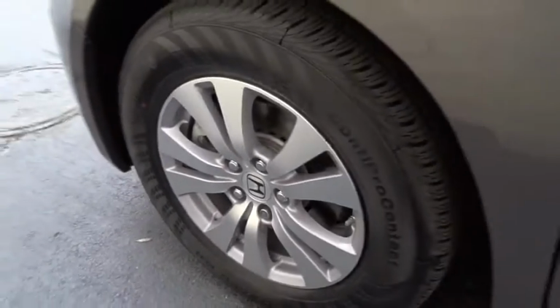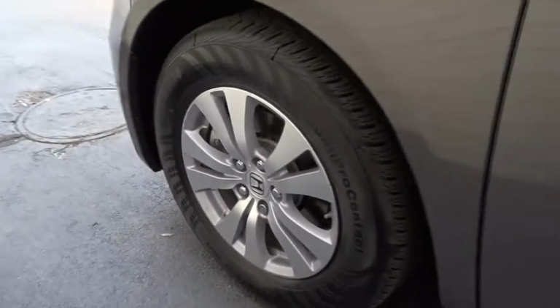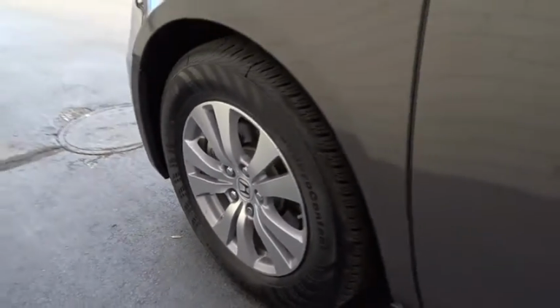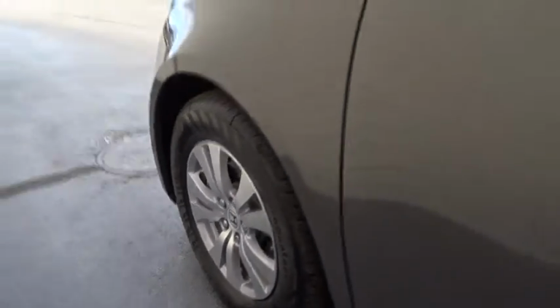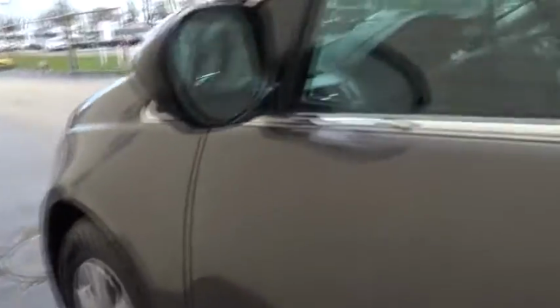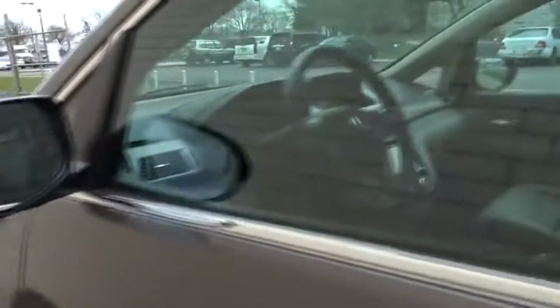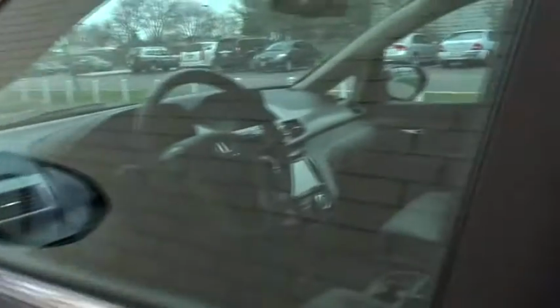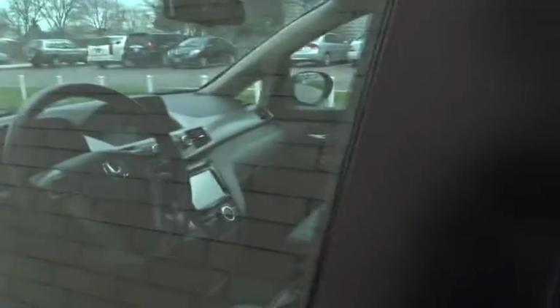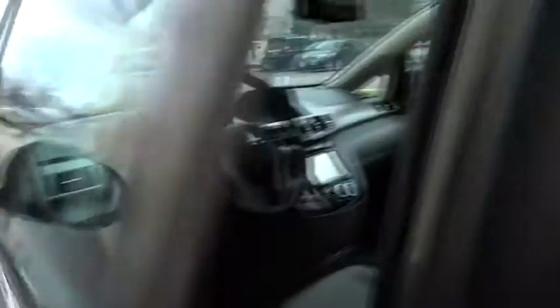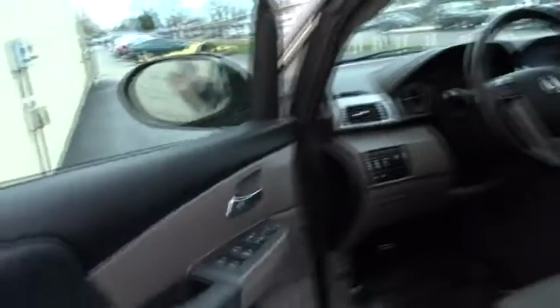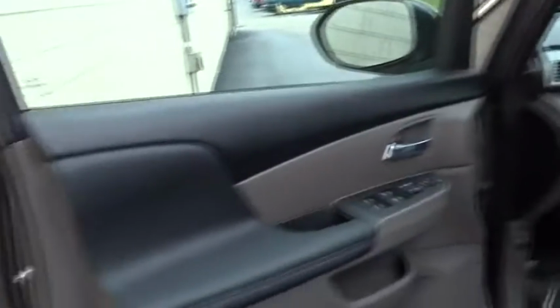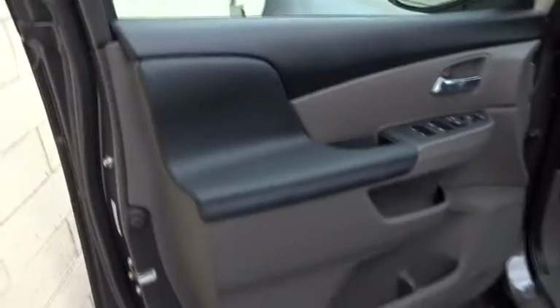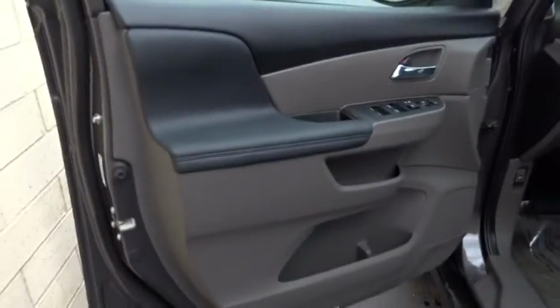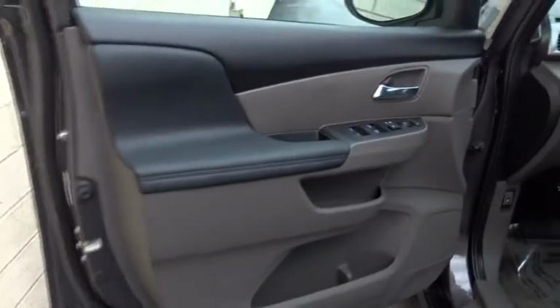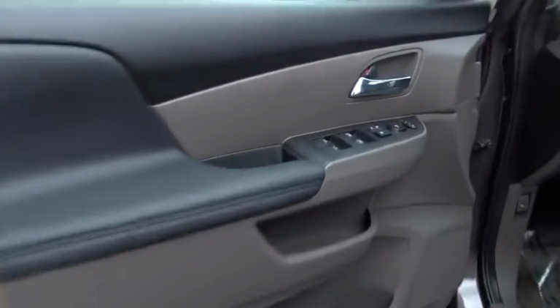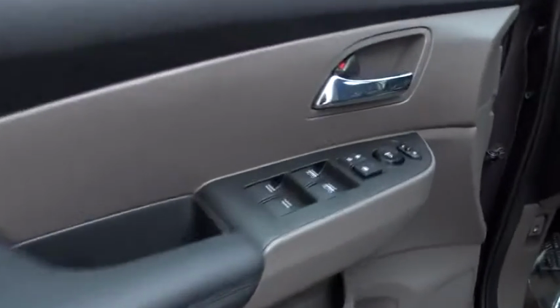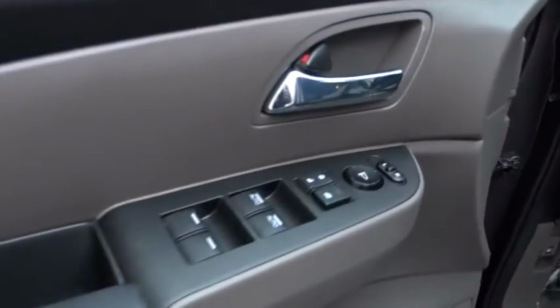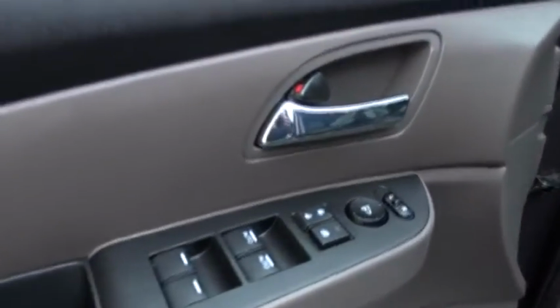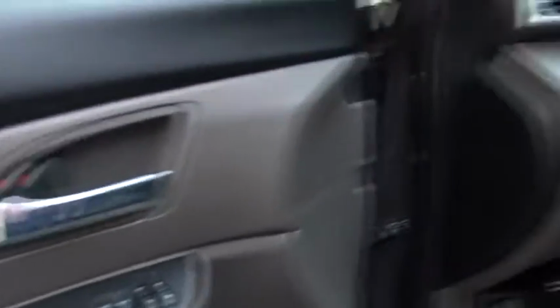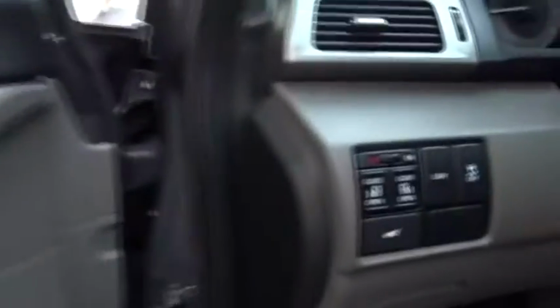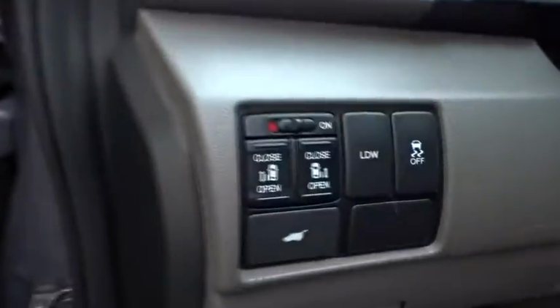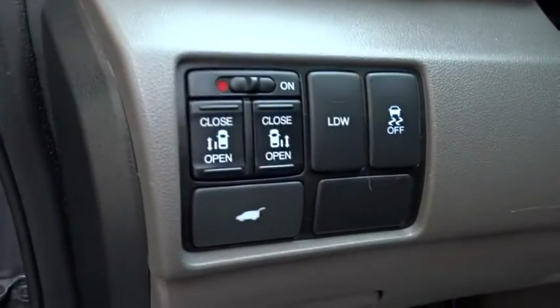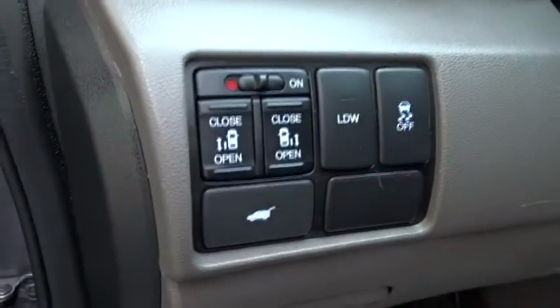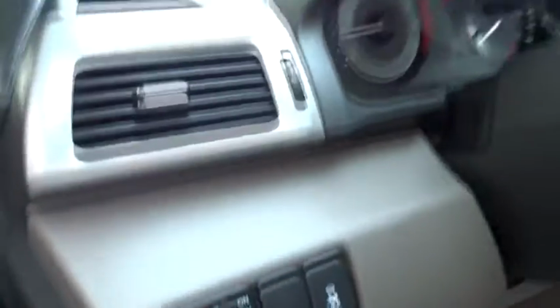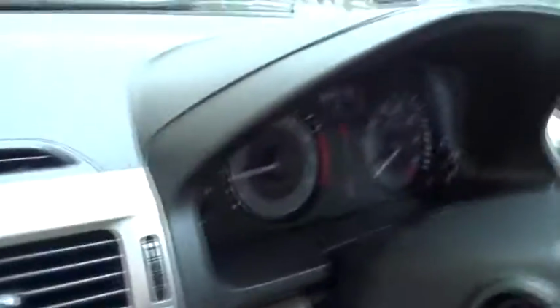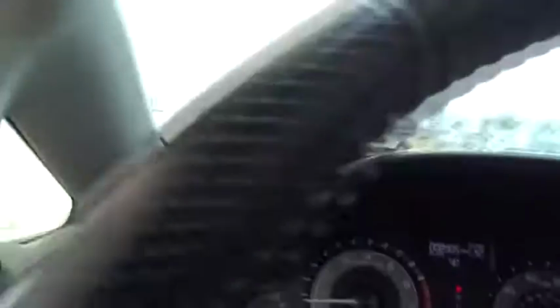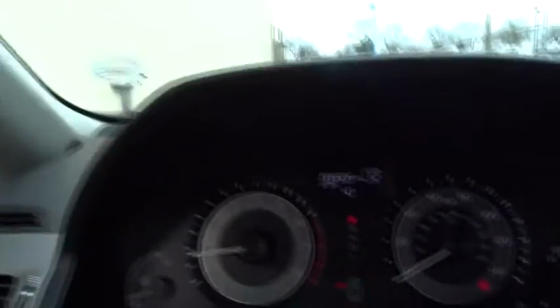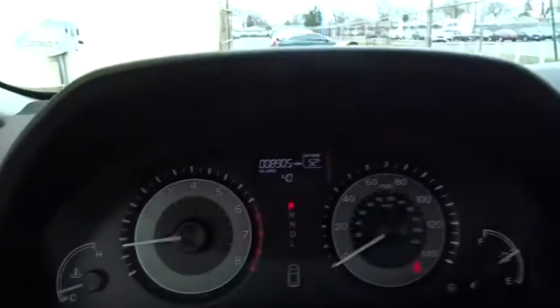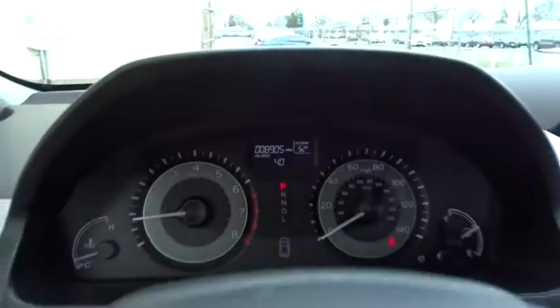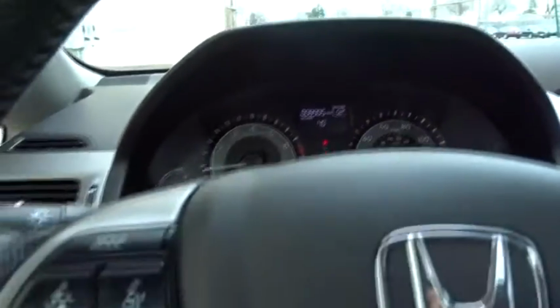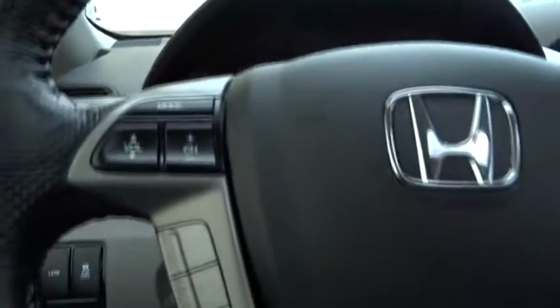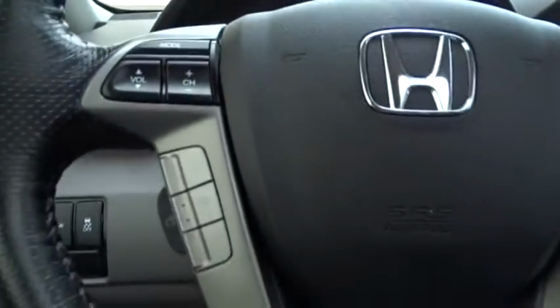This vehicle has less than 9,000 miles. Here are some of this vehicle's great options: stability control, traction control, keyless entry, steering wheel audio controls, anti-lock braking system, power lift gate, and power passenger seat.